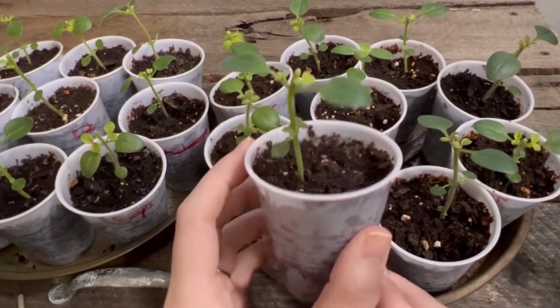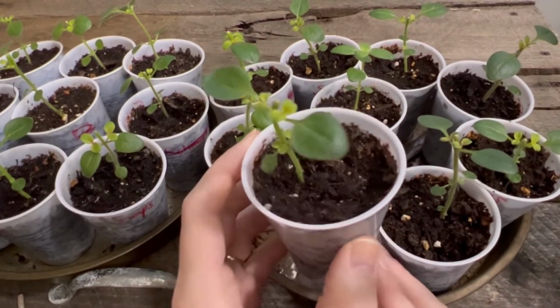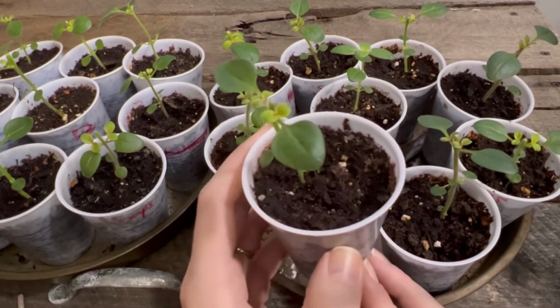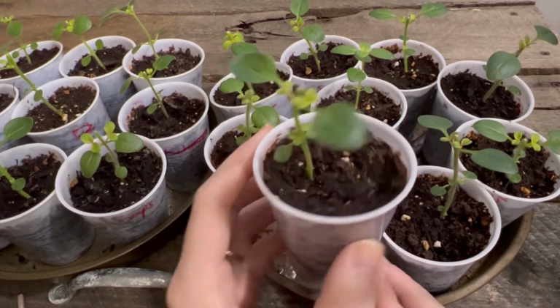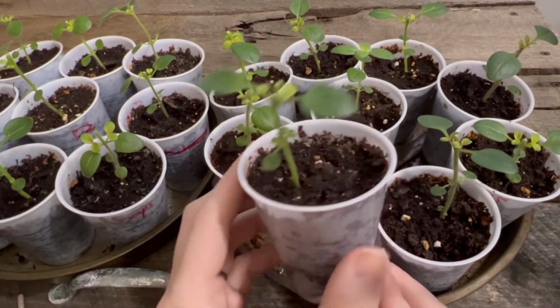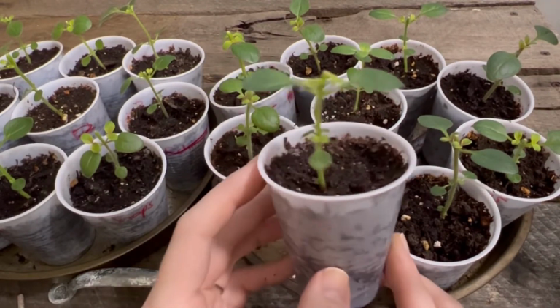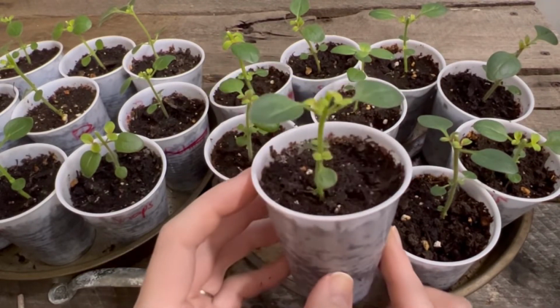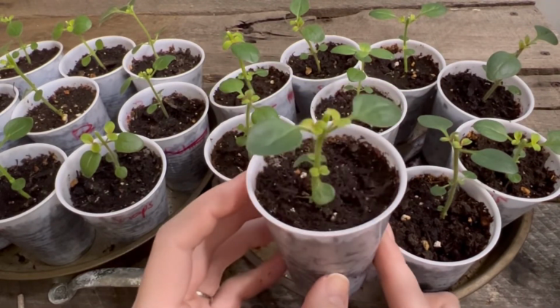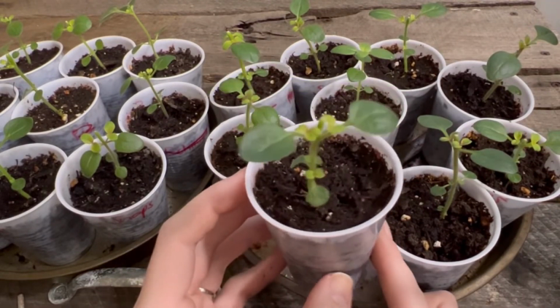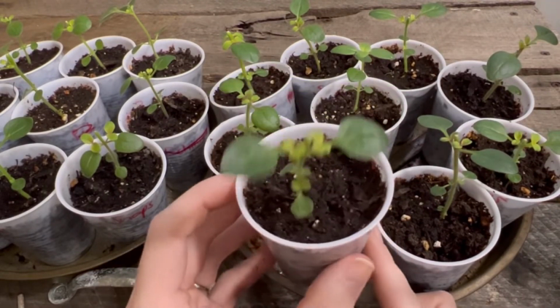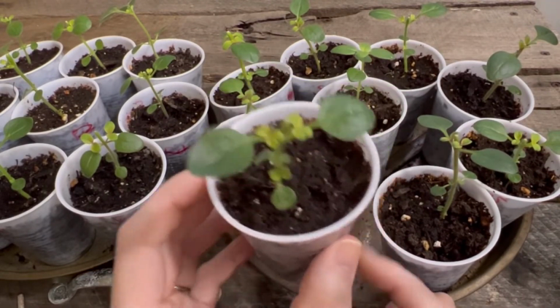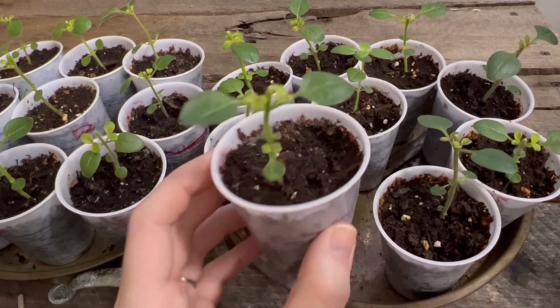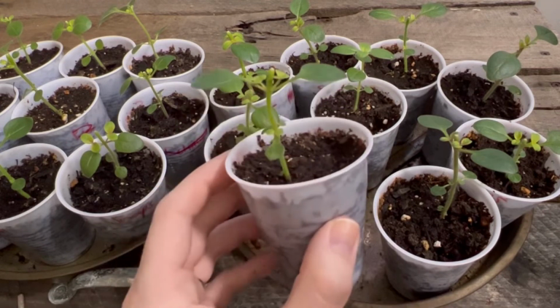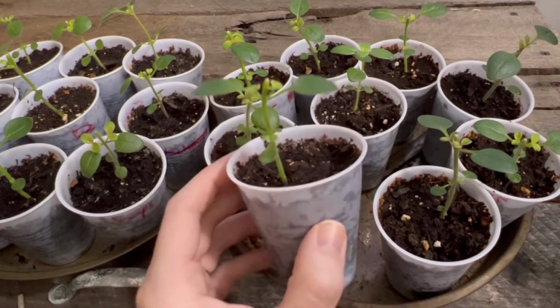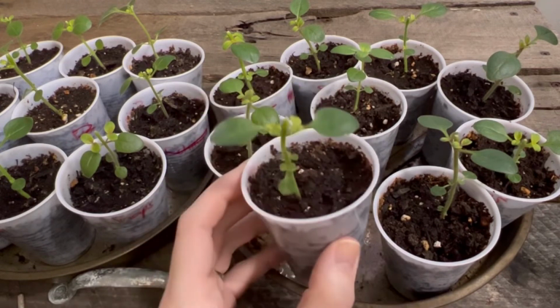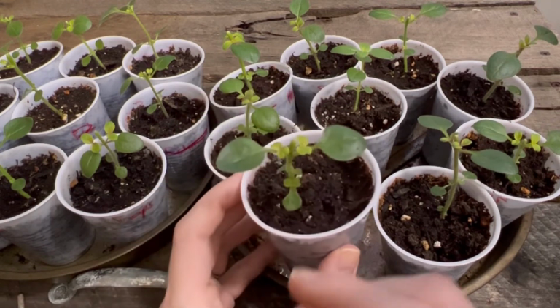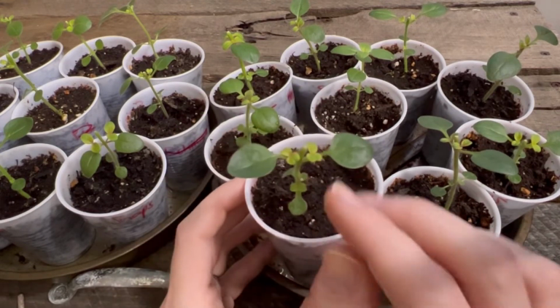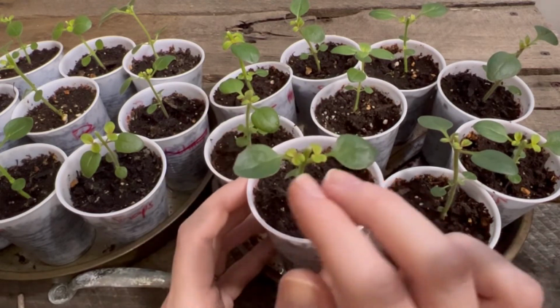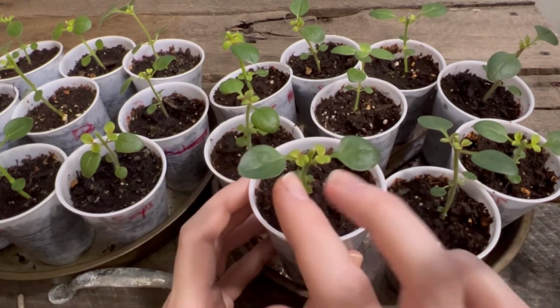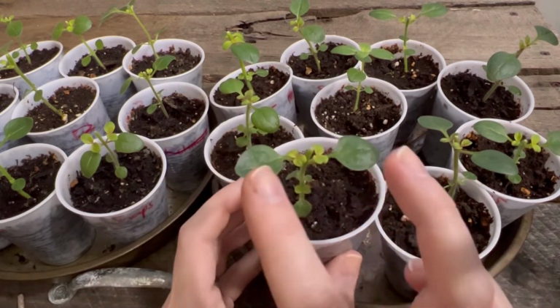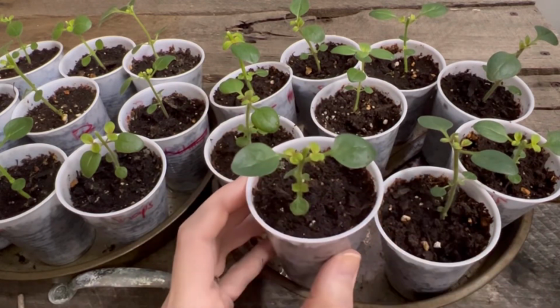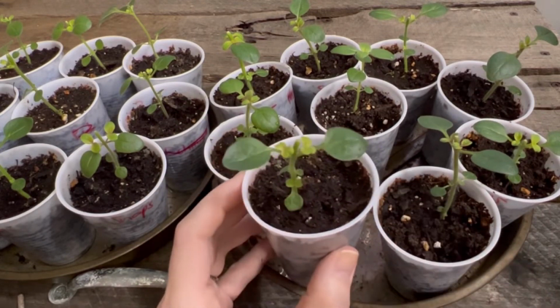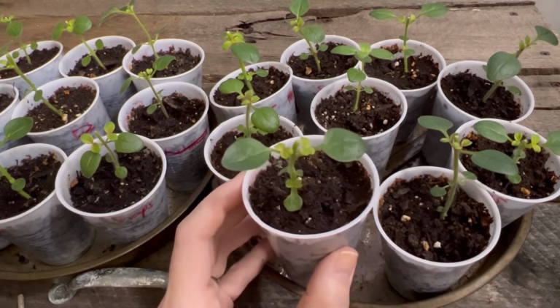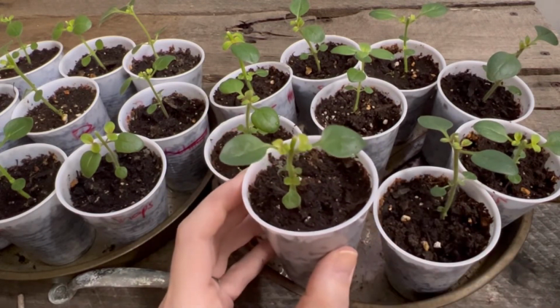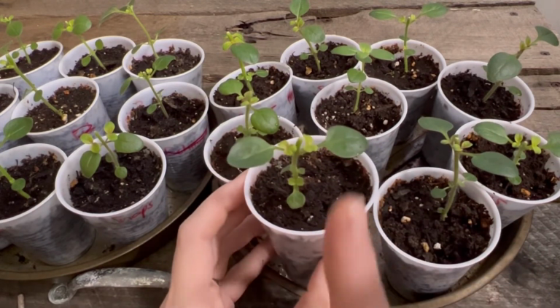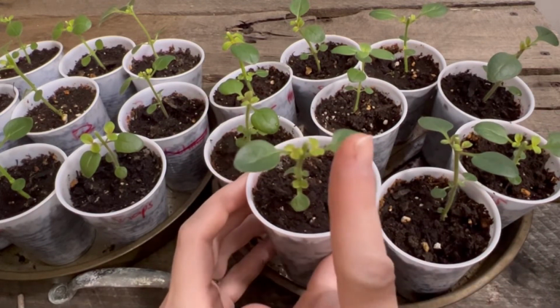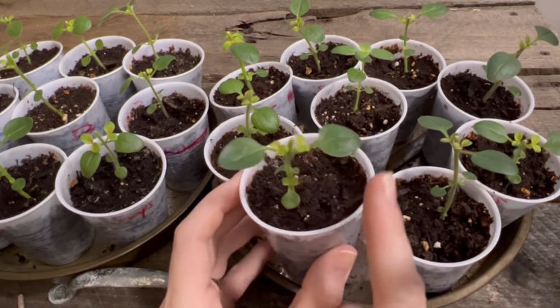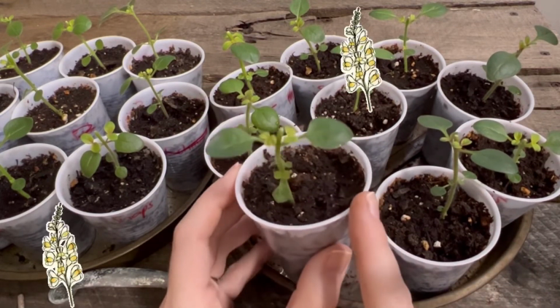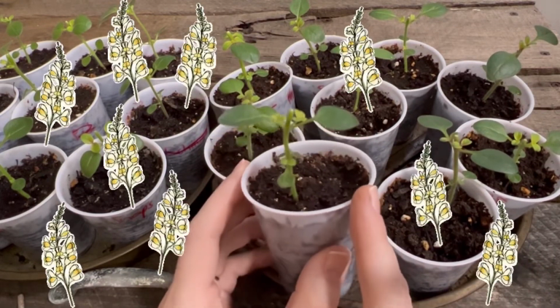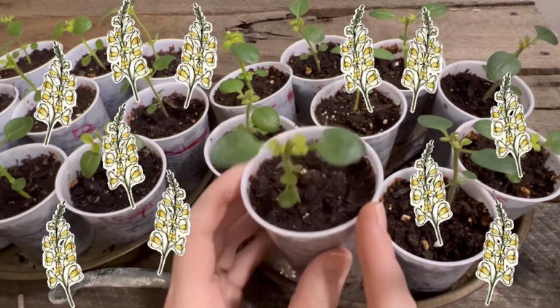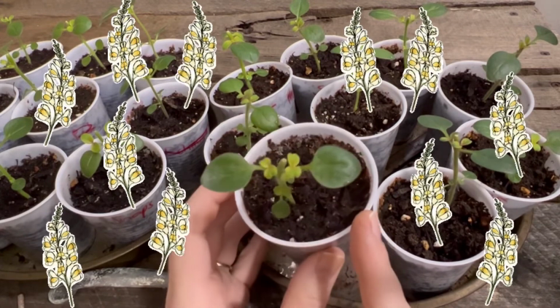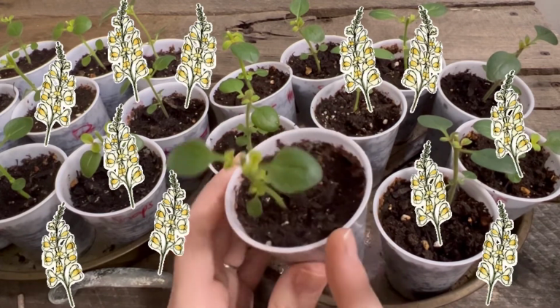So this is what happens when you pinch your snapdragons. This is how it gives you your multiple stems instead of your one stem, which gives you more blooms.